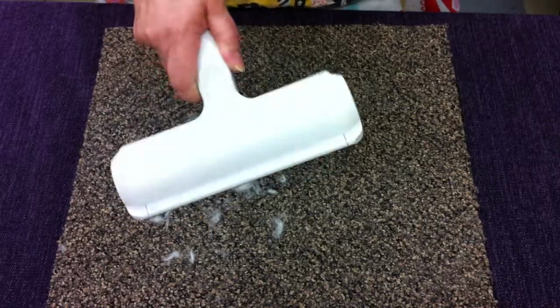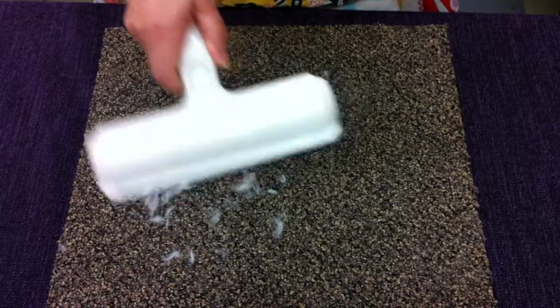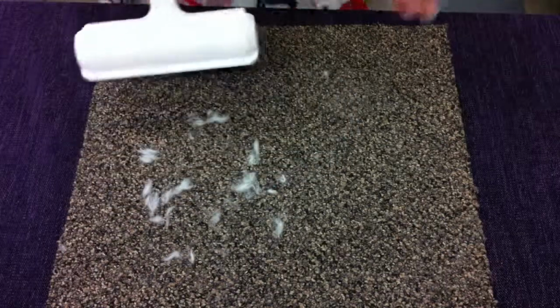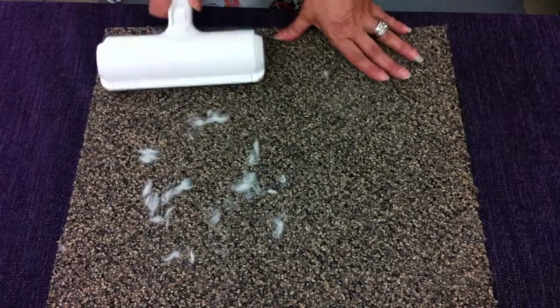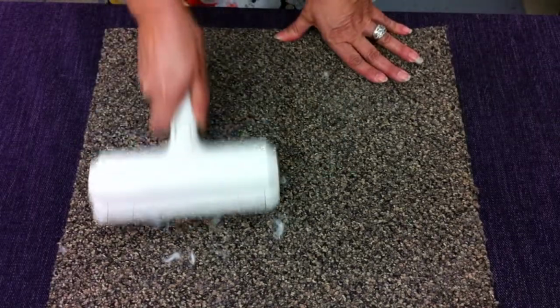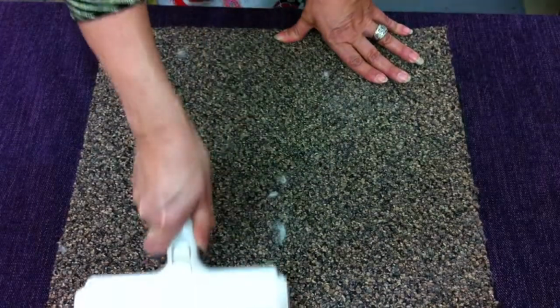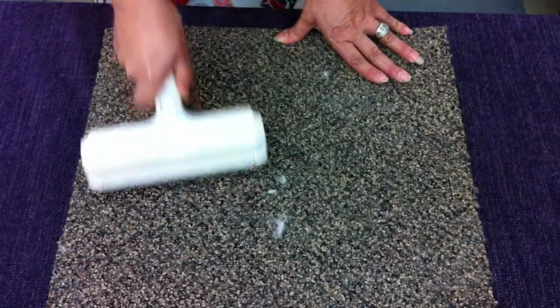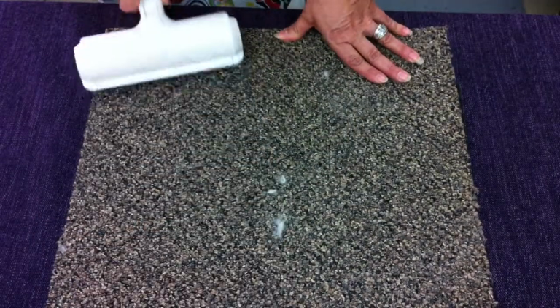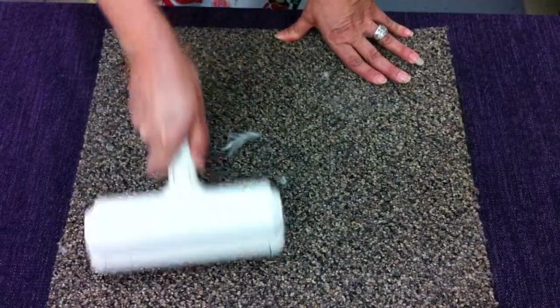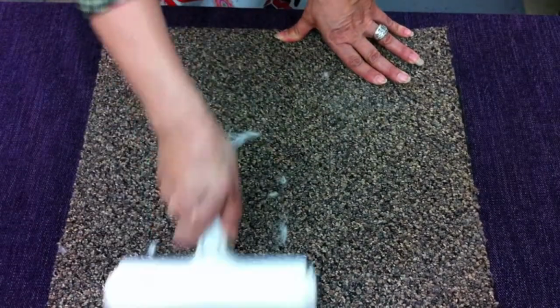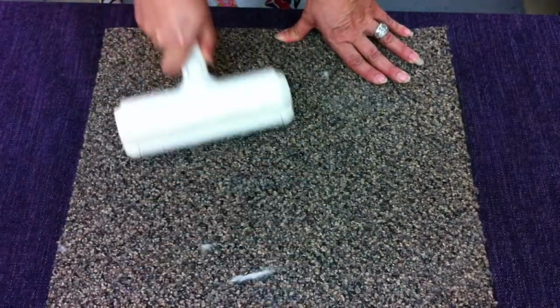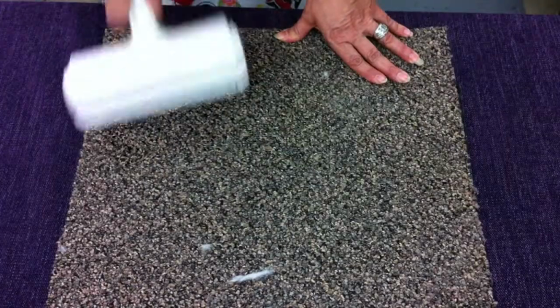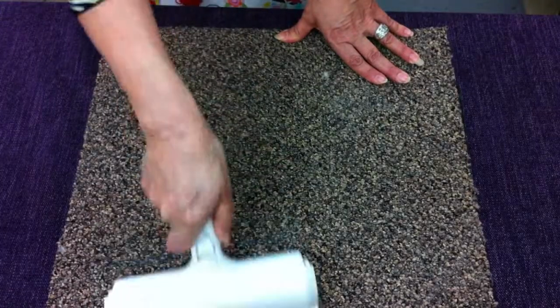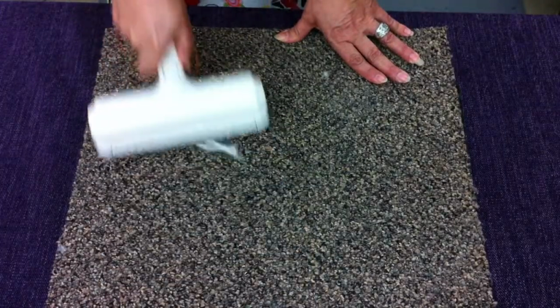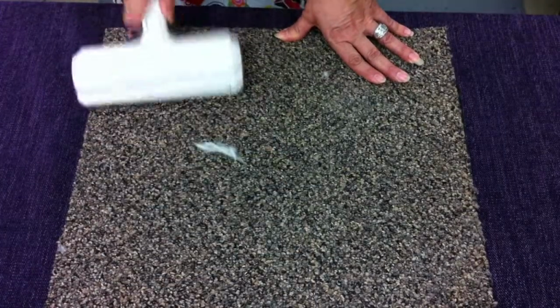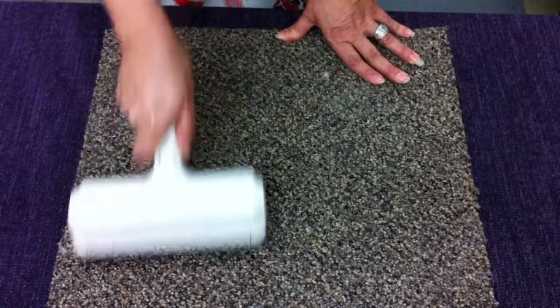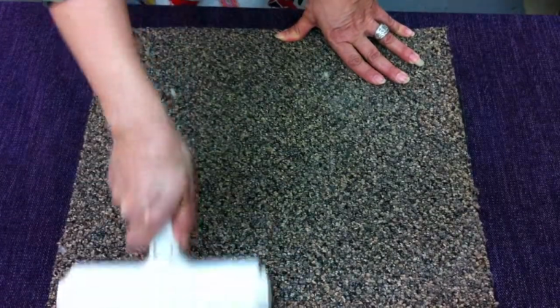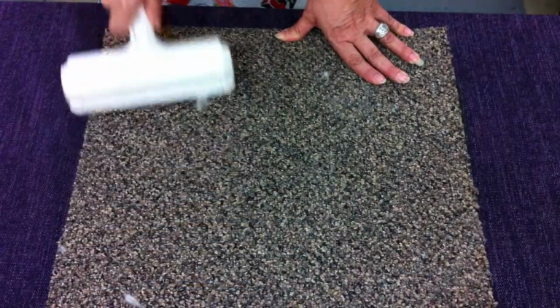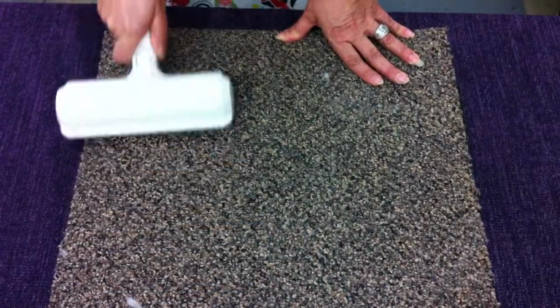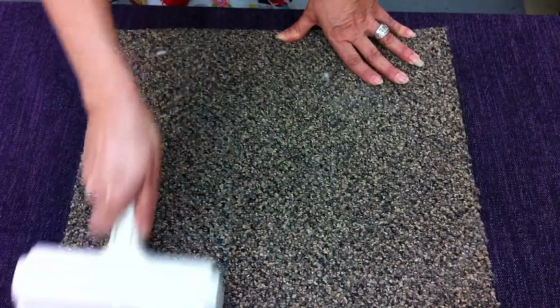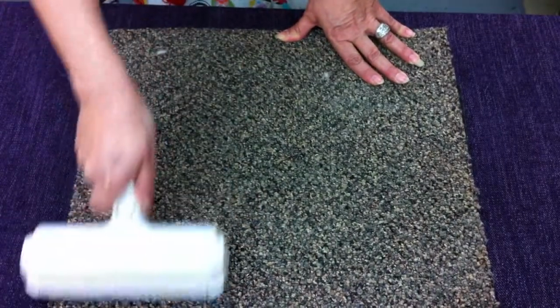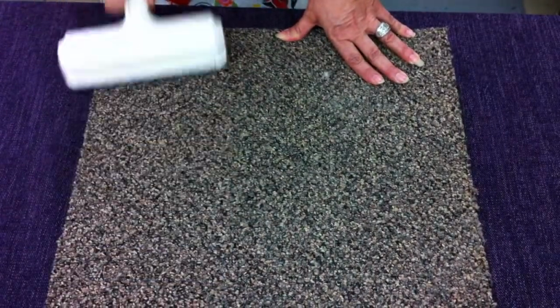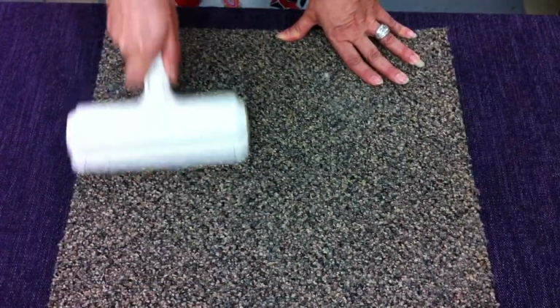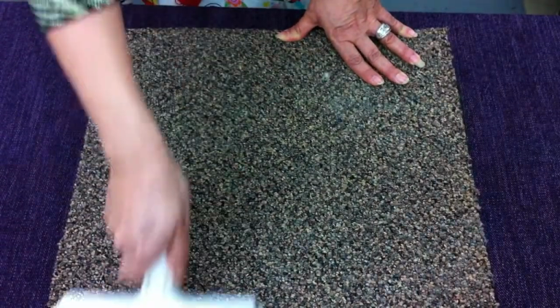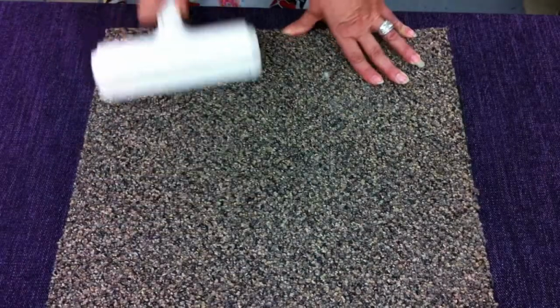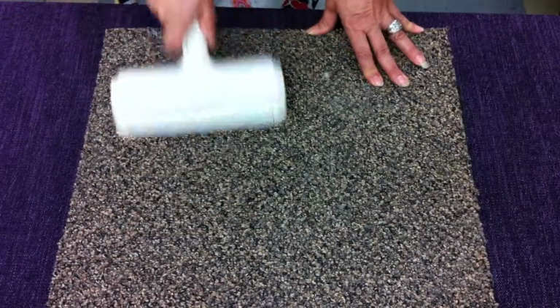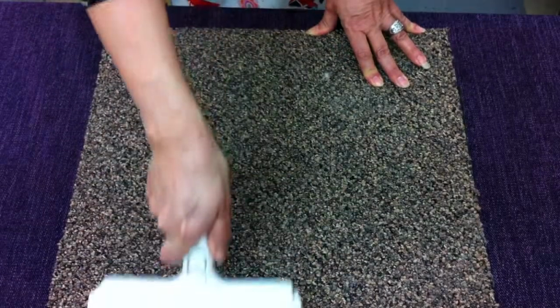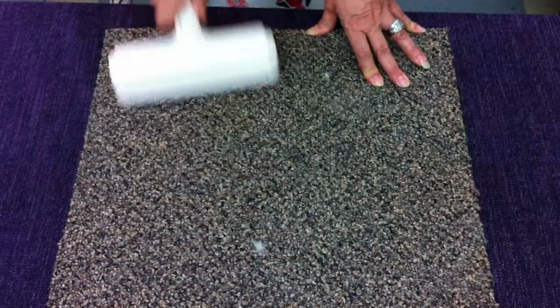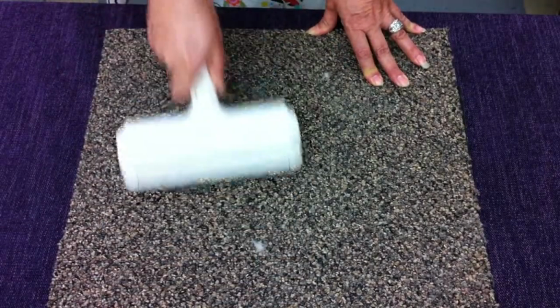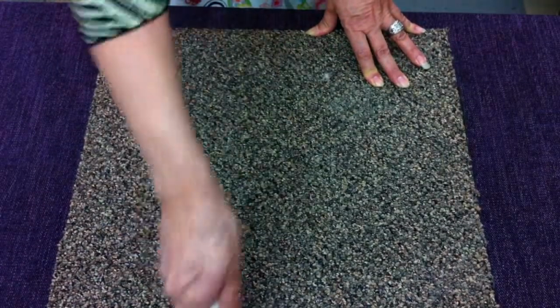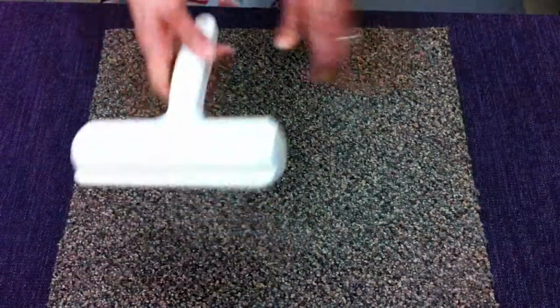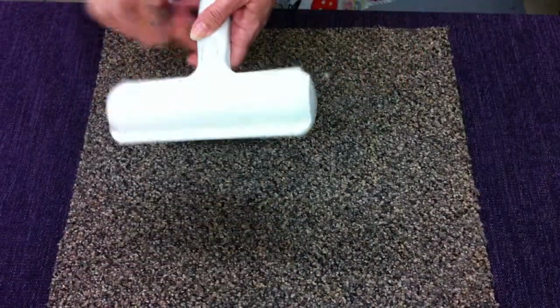It works like this — back and forth across your carpet, your upholstery, your cars. It picks up all of the cat and dog hair.